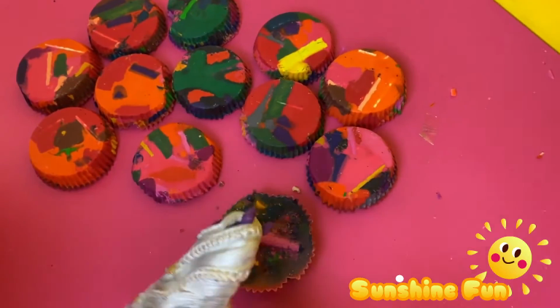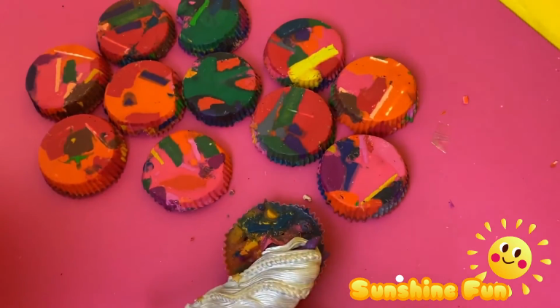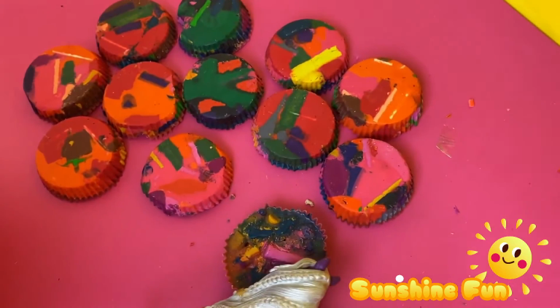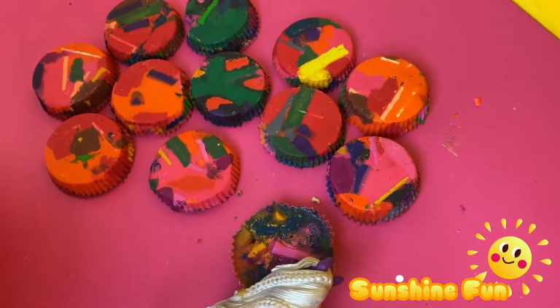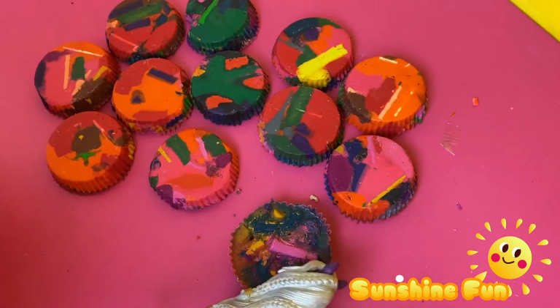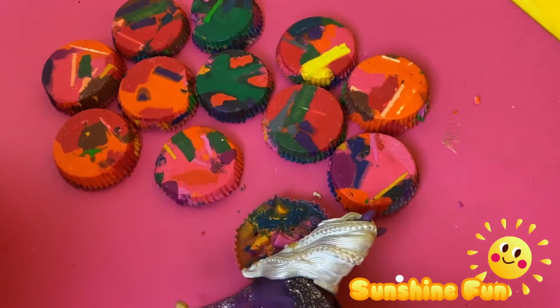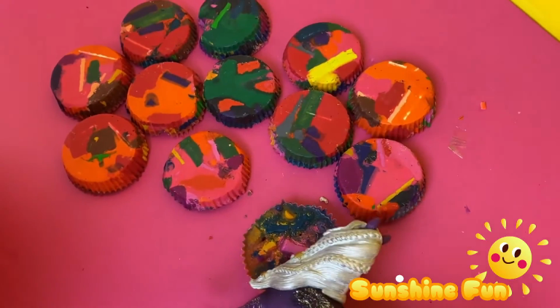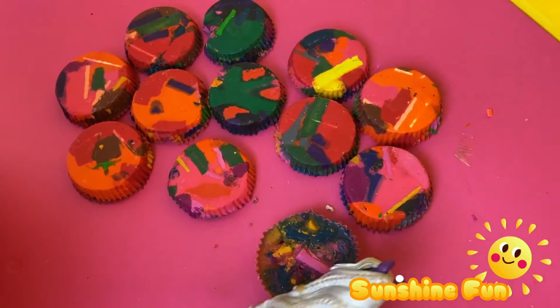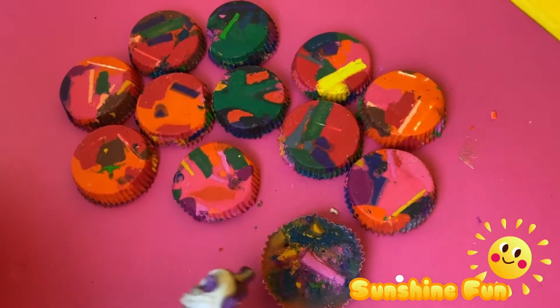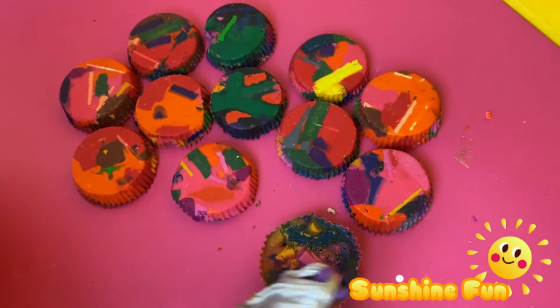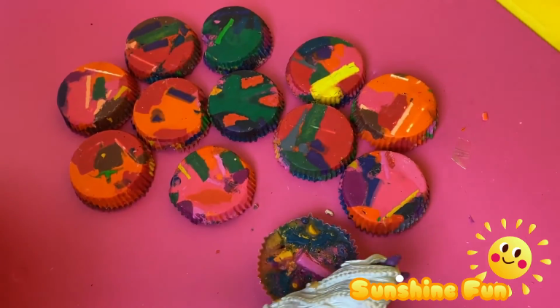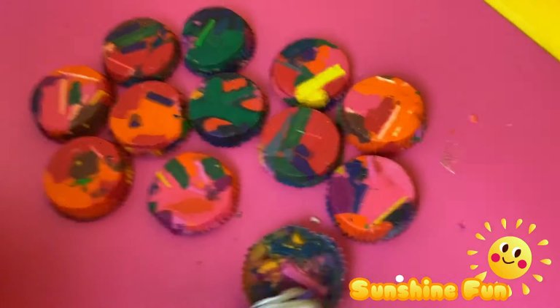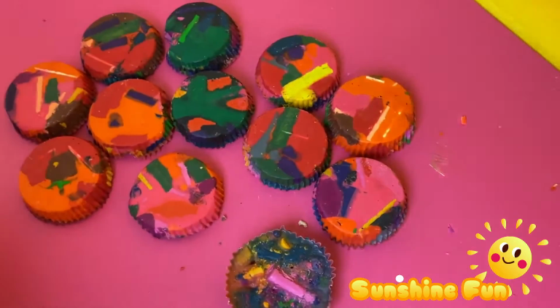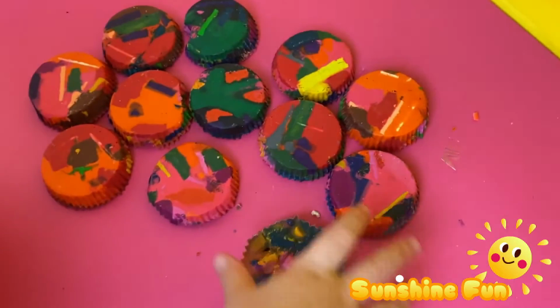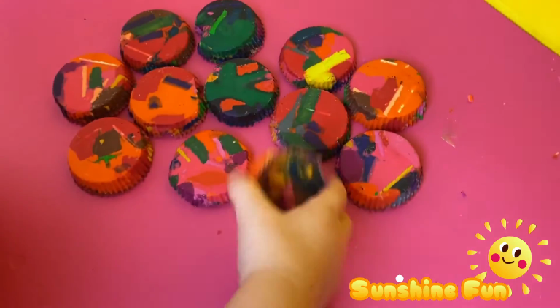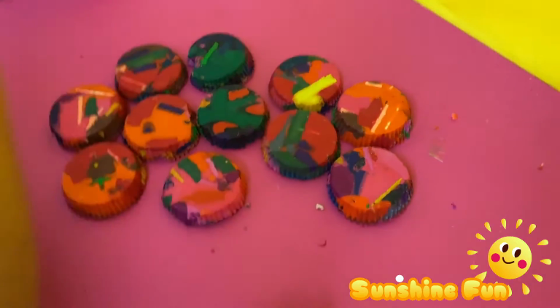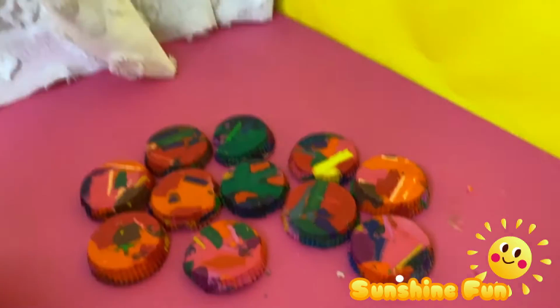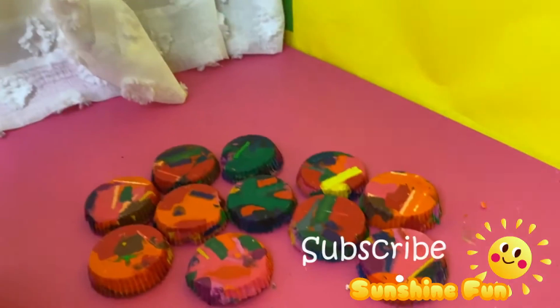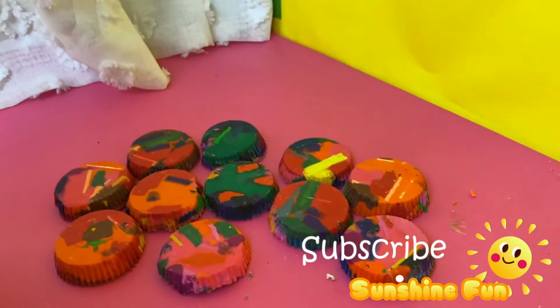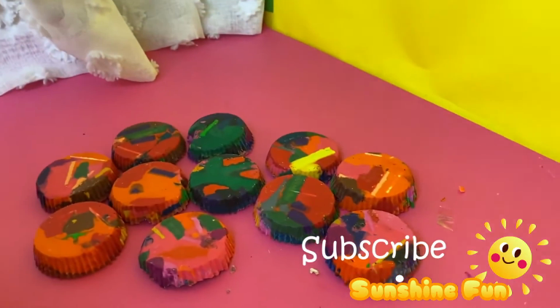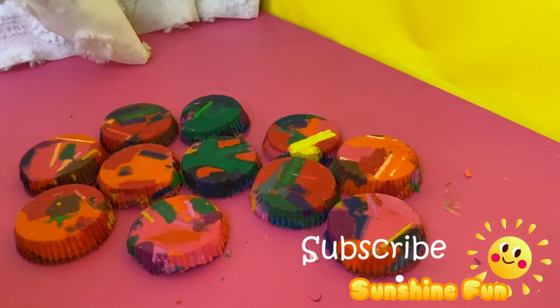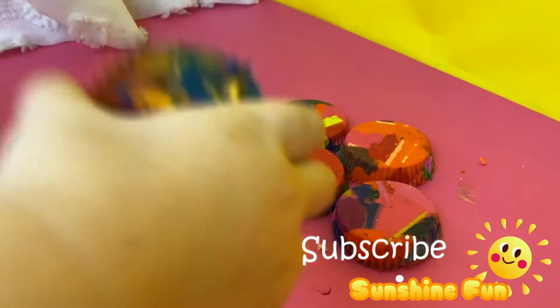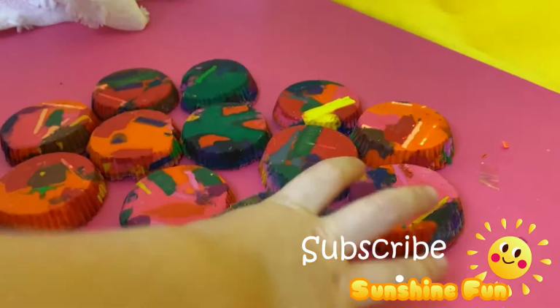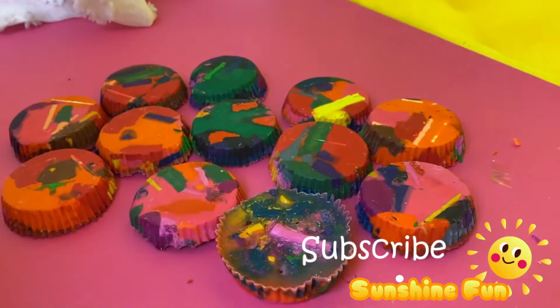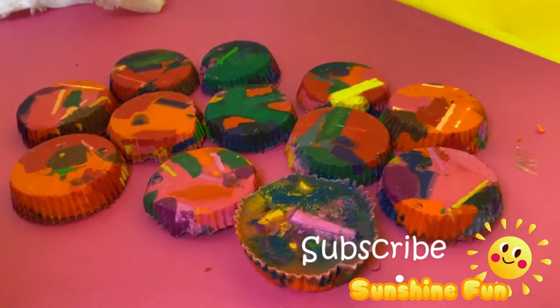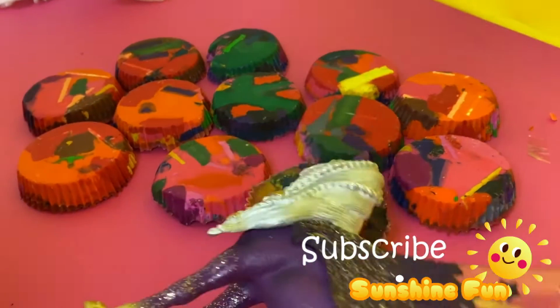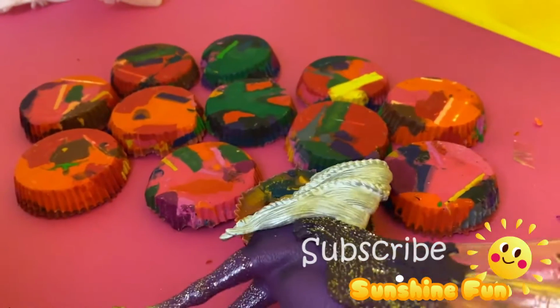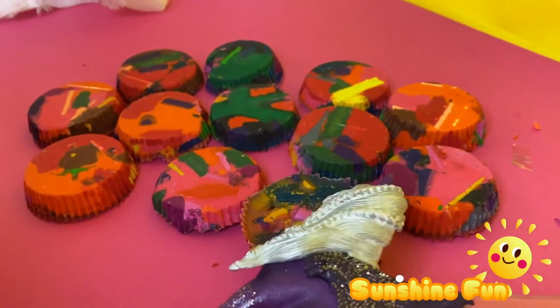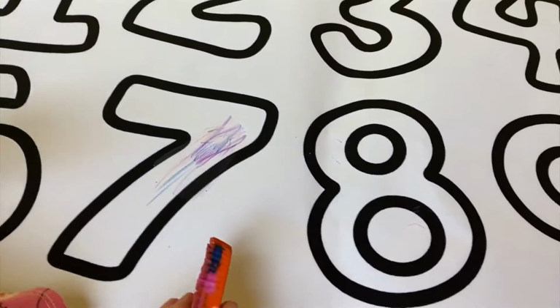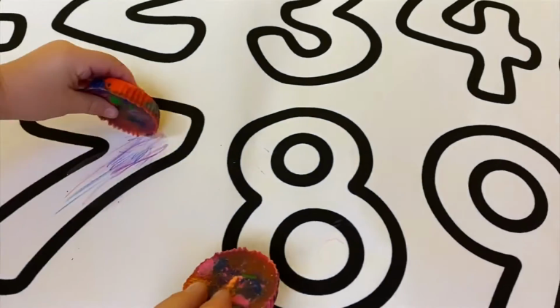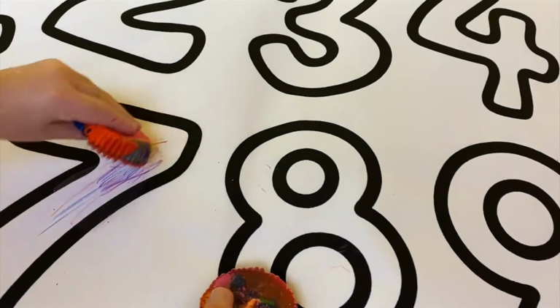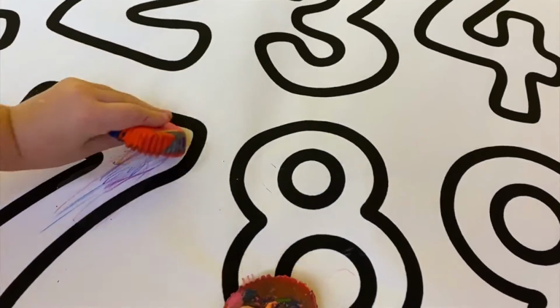Time to try these rainbow crayons out. I wonder what they taste like. Don't eat them! We got to color with them. It's so pretty.